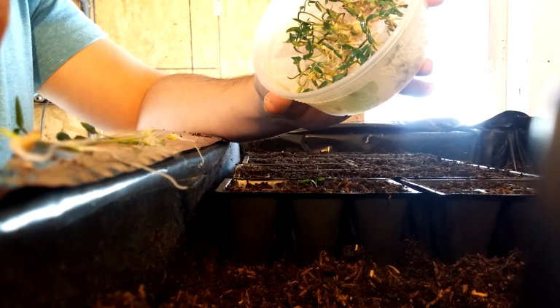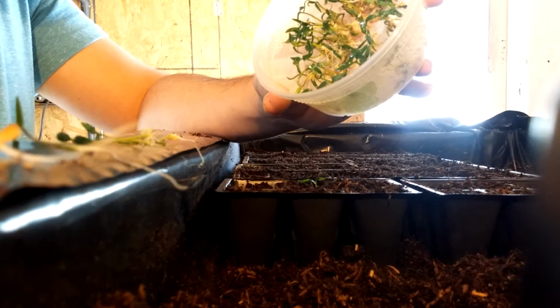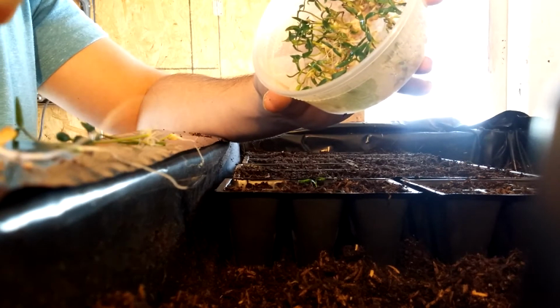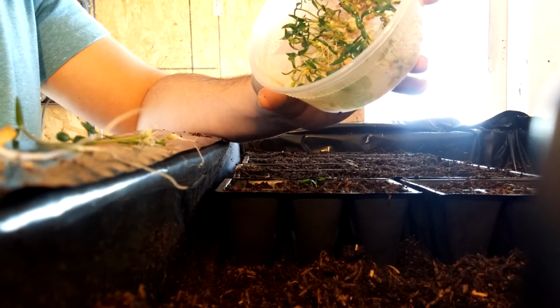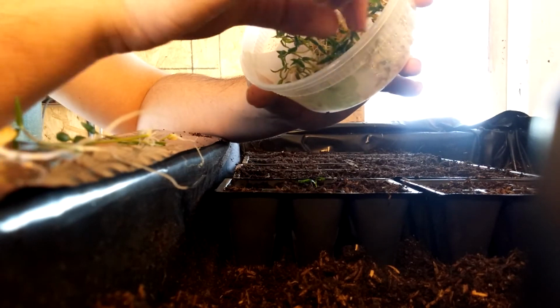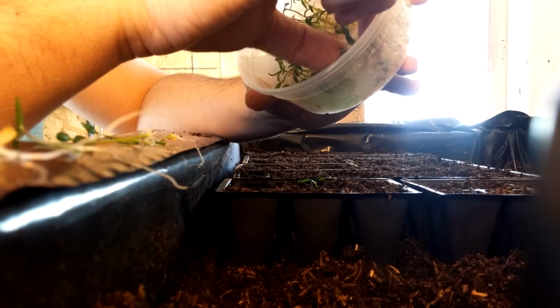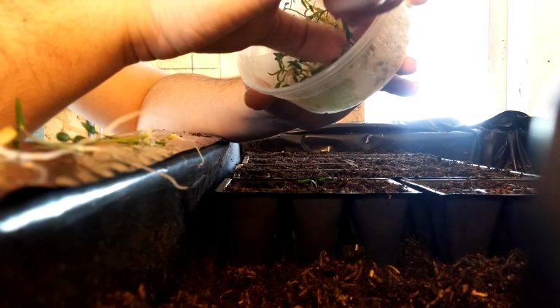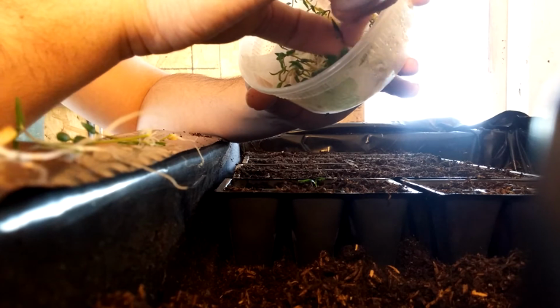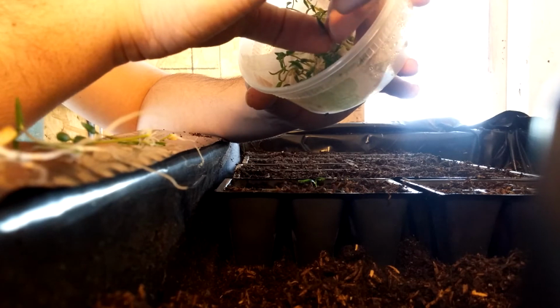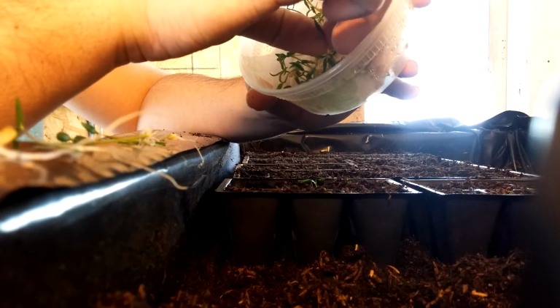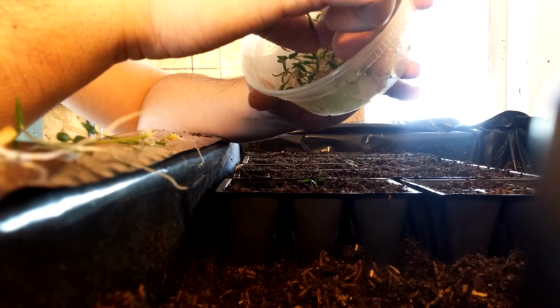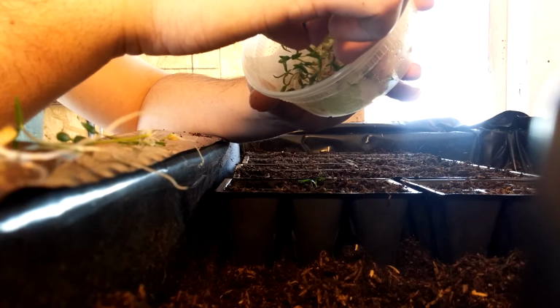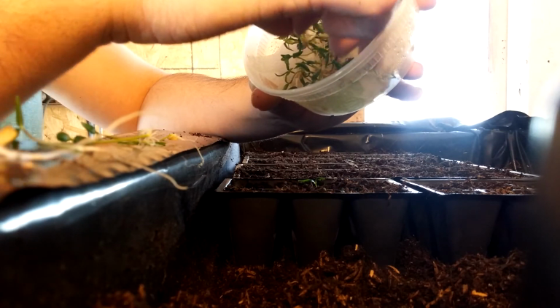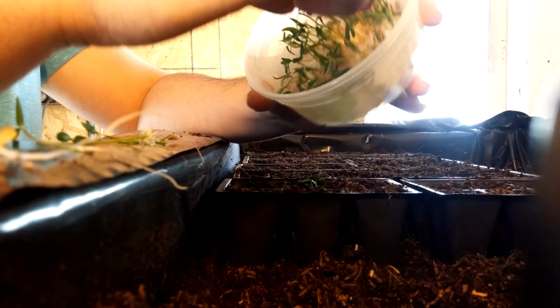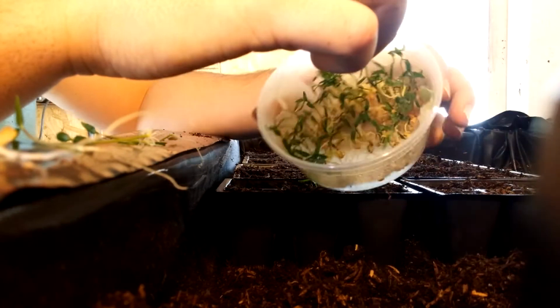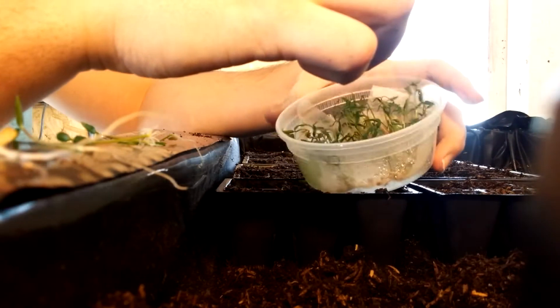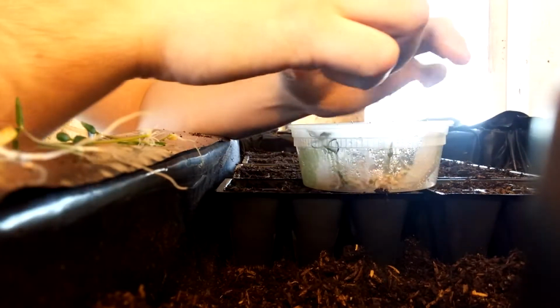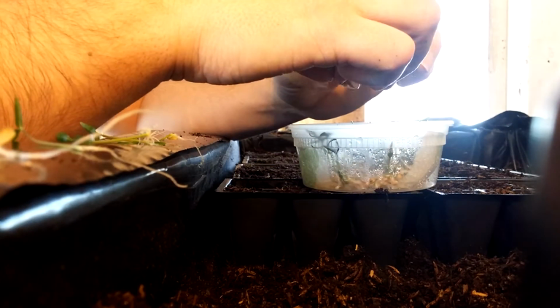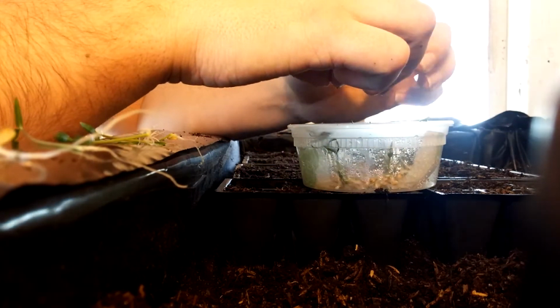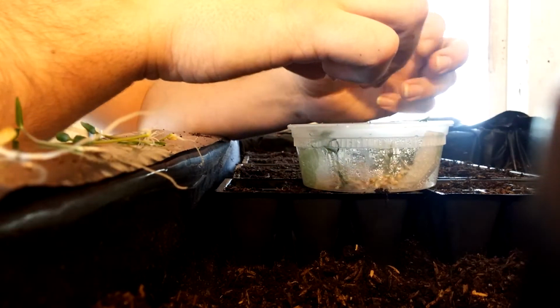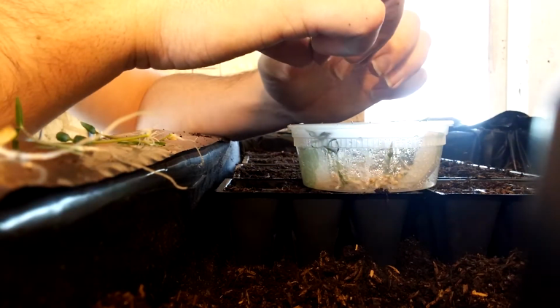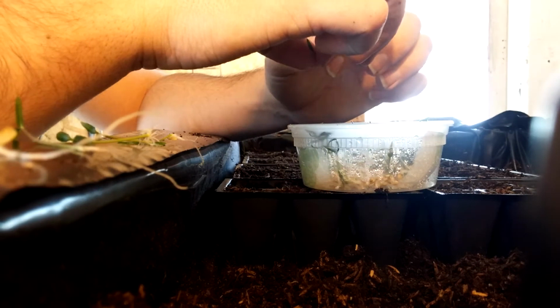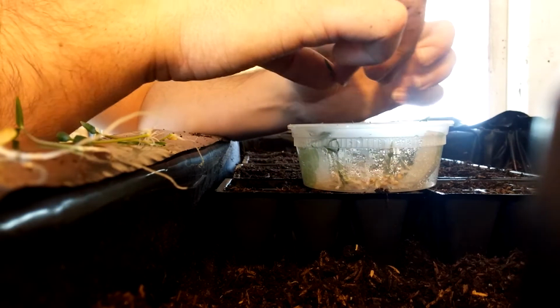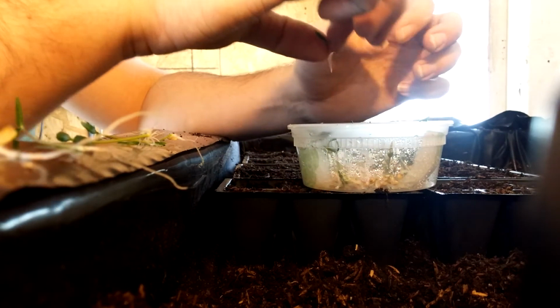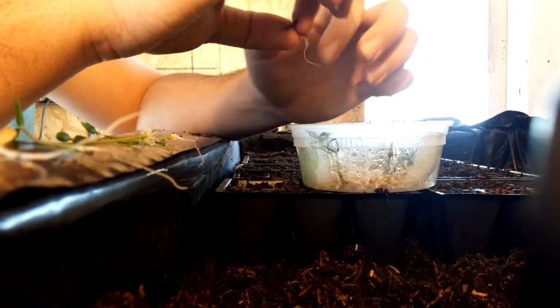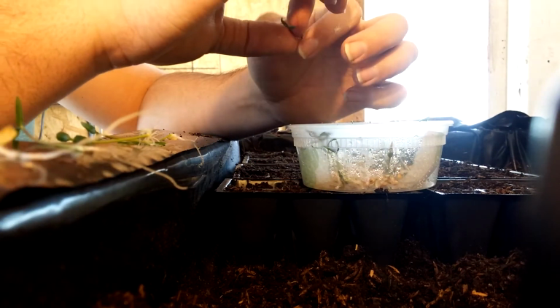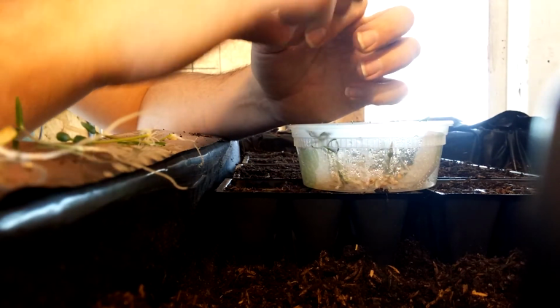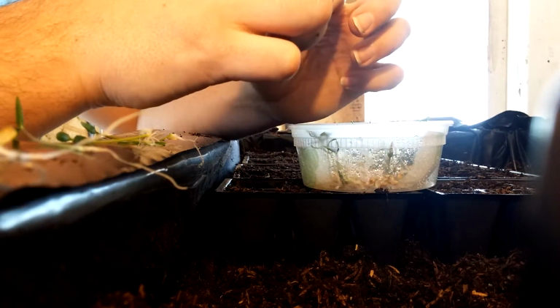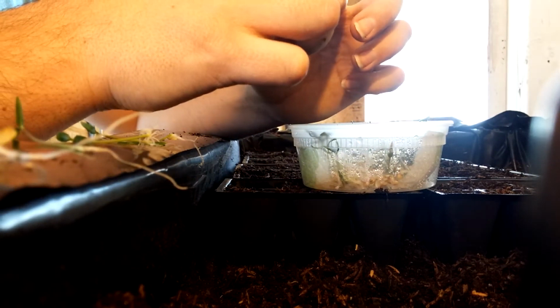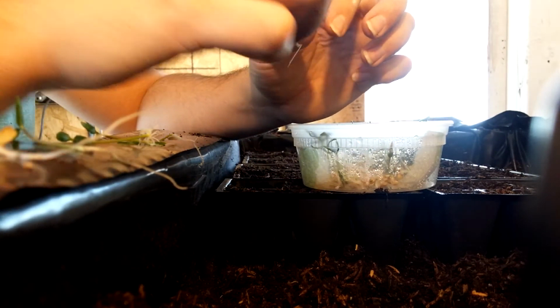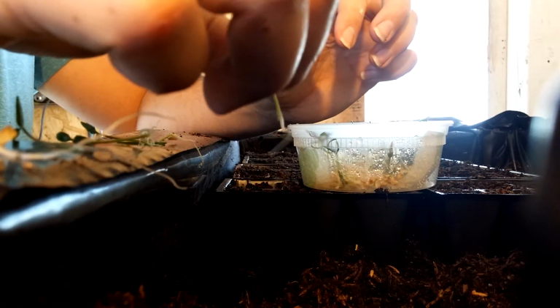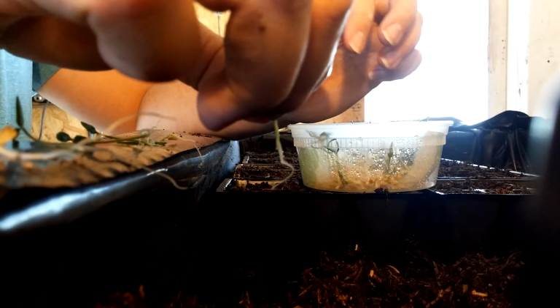You end up with a nice white root. The seed casings are all the way off — there's no helmet heads because everything was so humid in there.